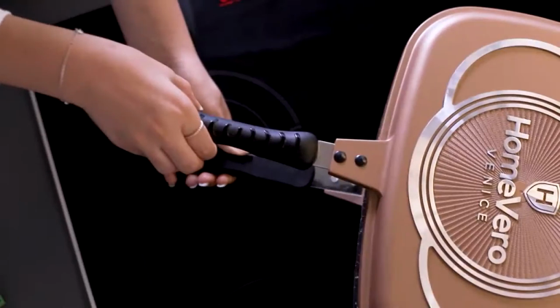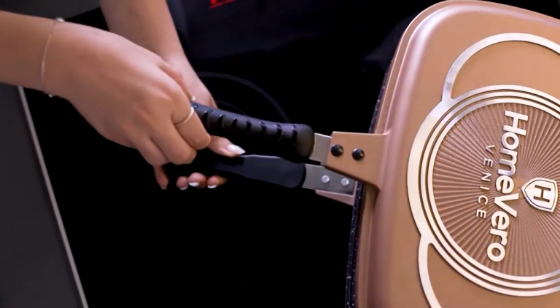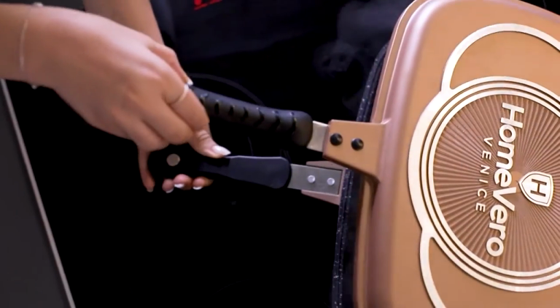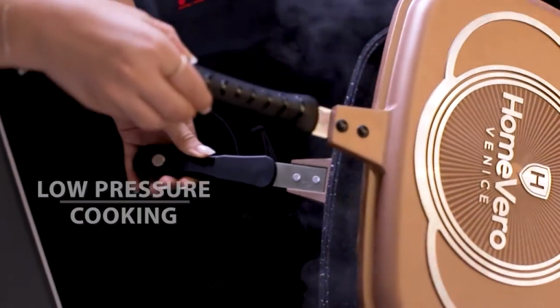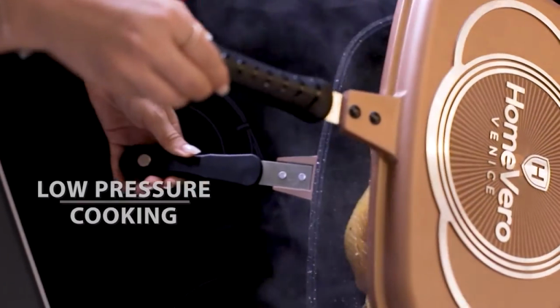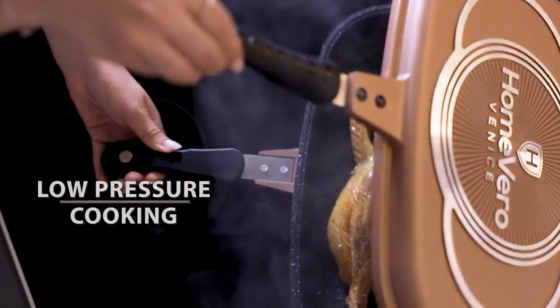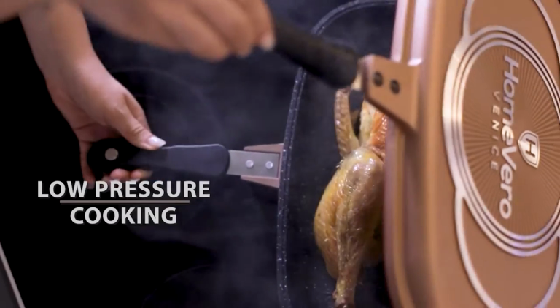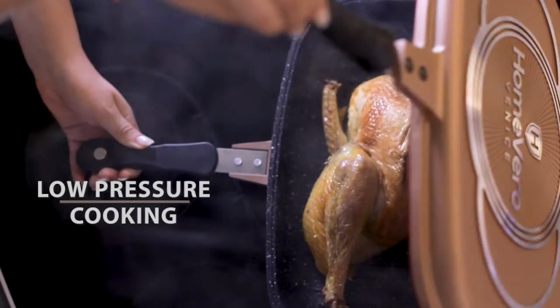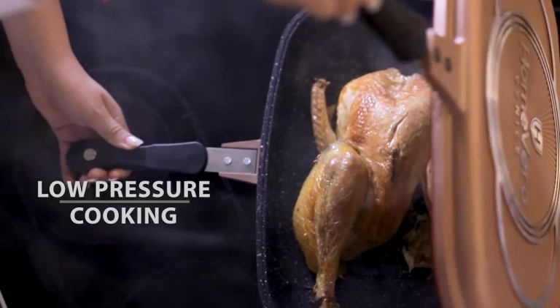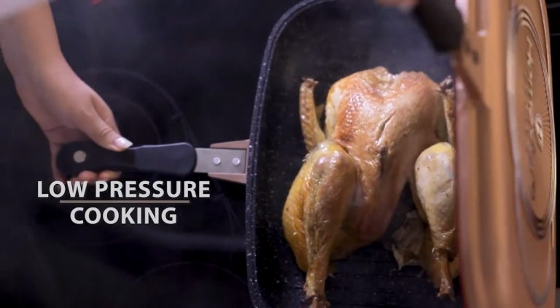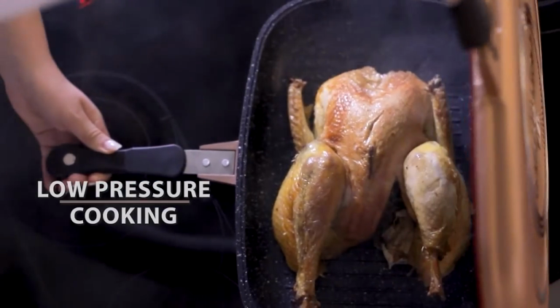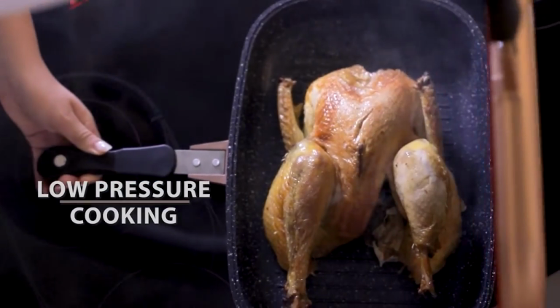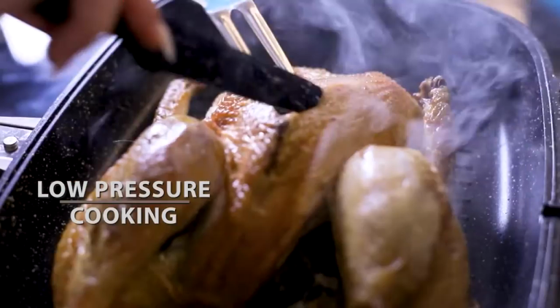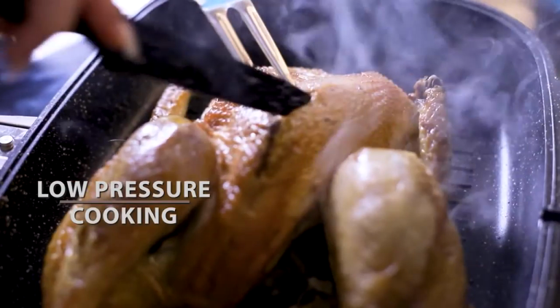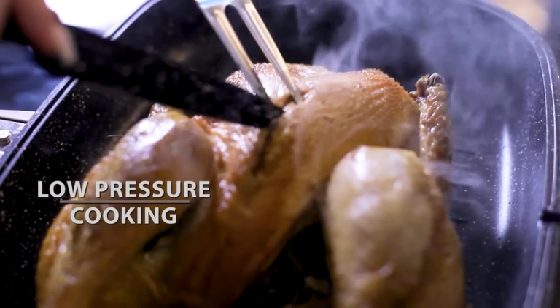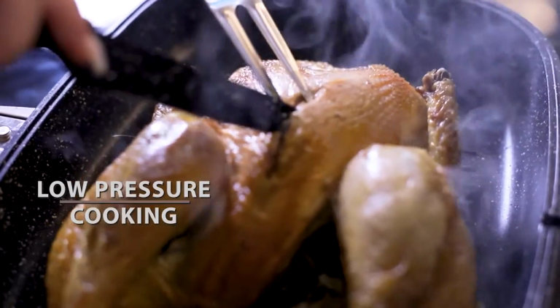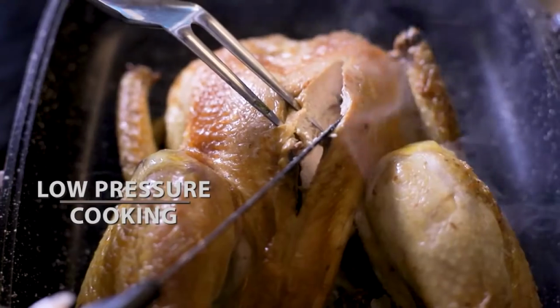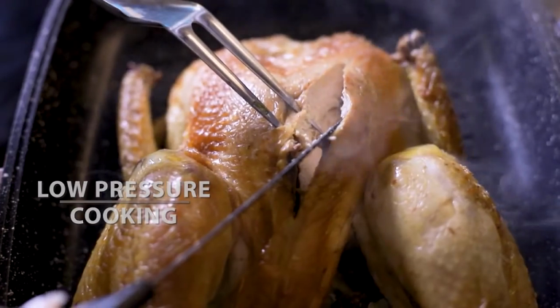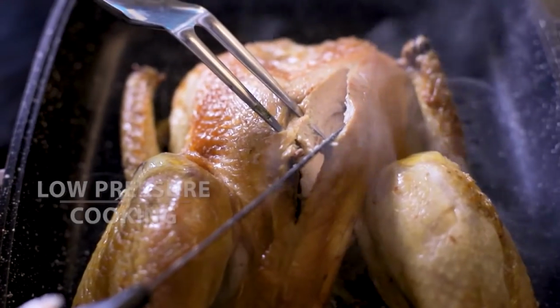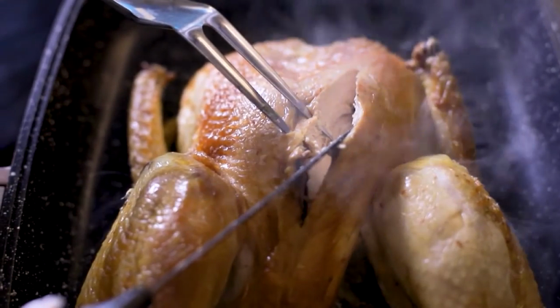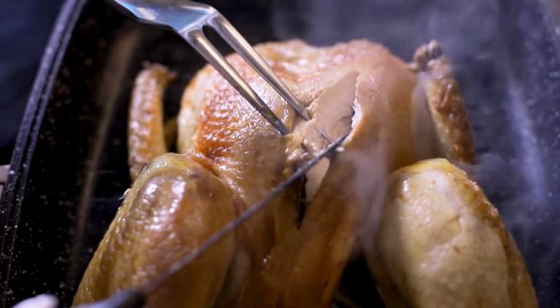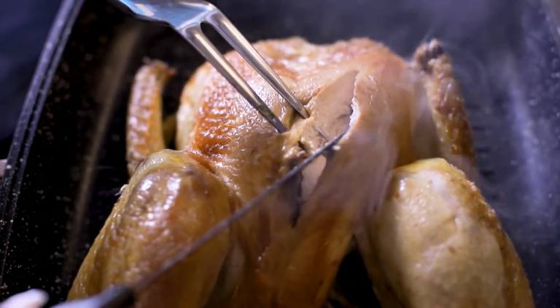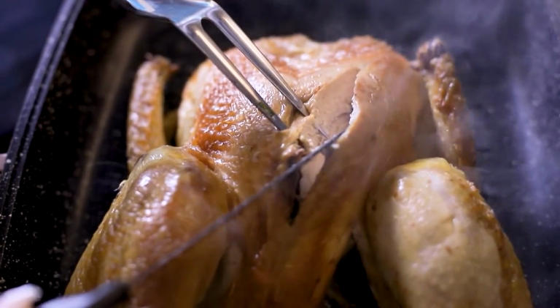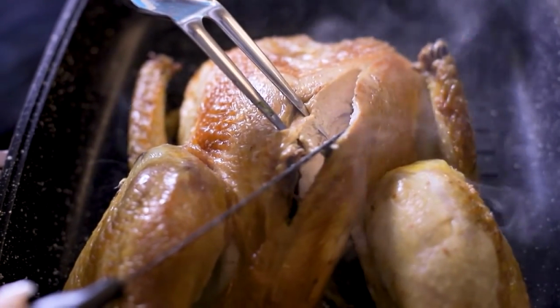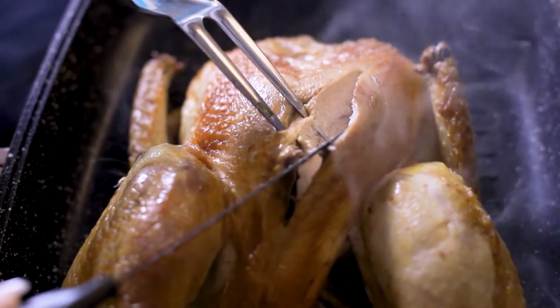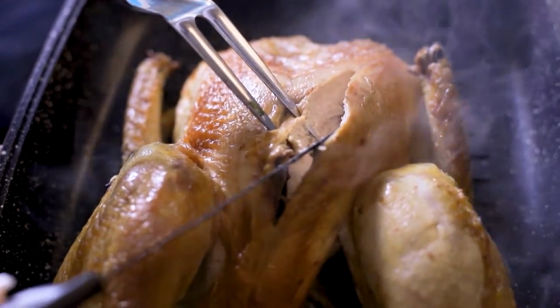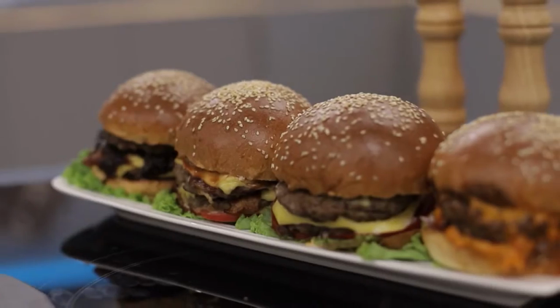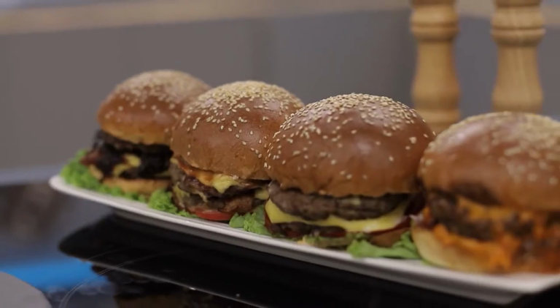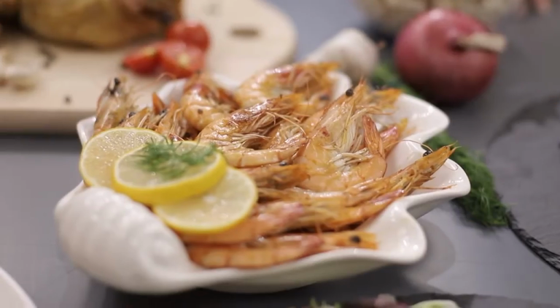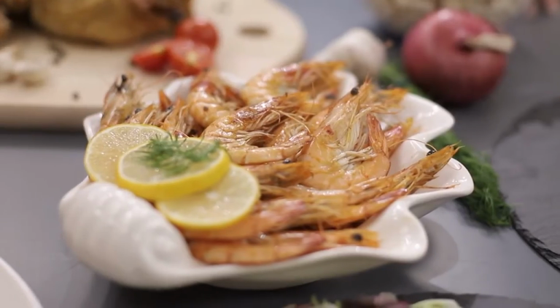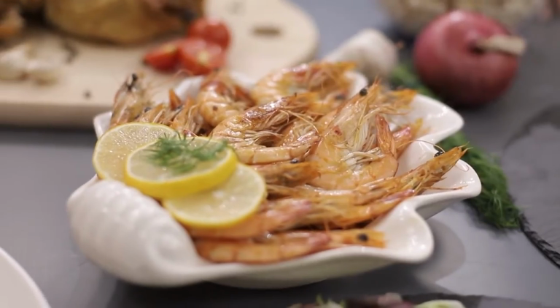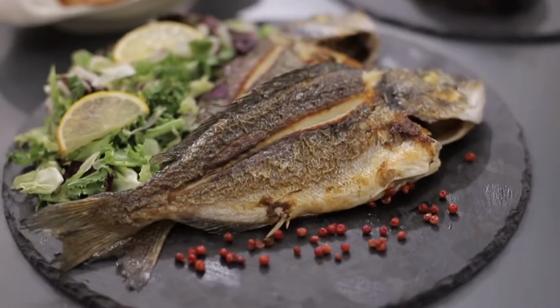At the same time, the pan creates the perfect conditions for low-pressure cooking with delicious, juicy, well-cooked results that will make you lick your fingers.